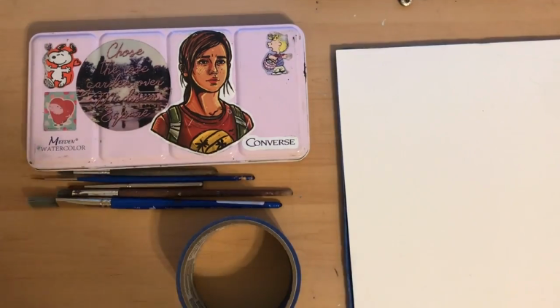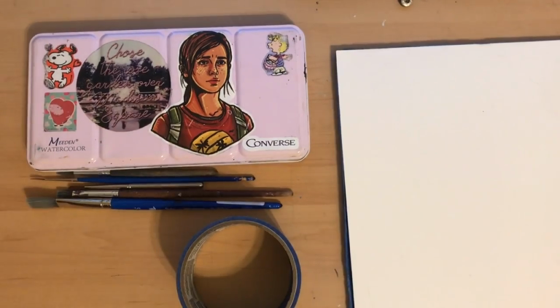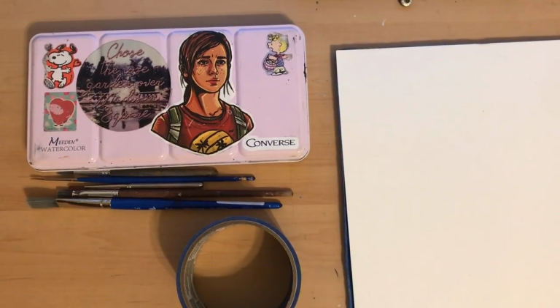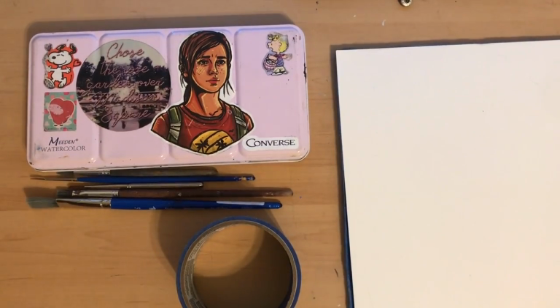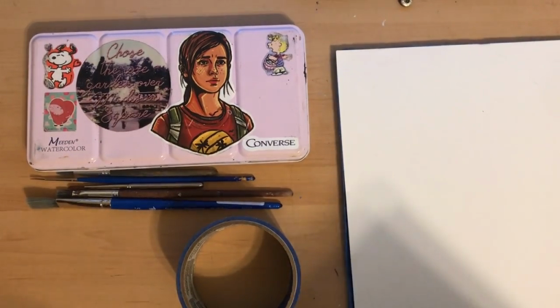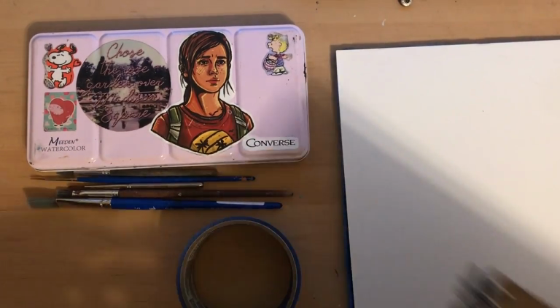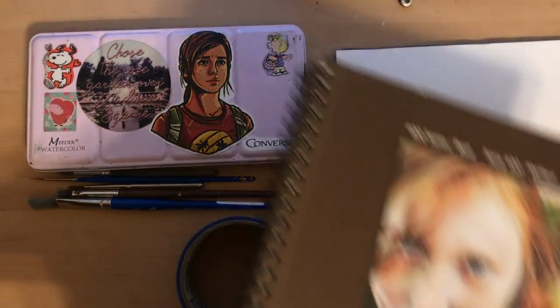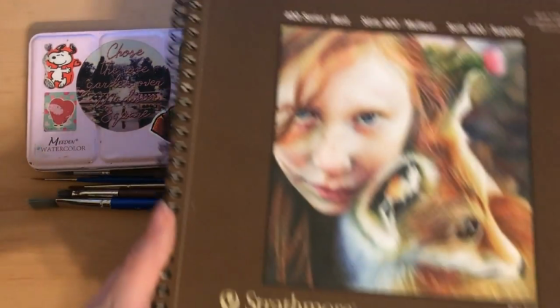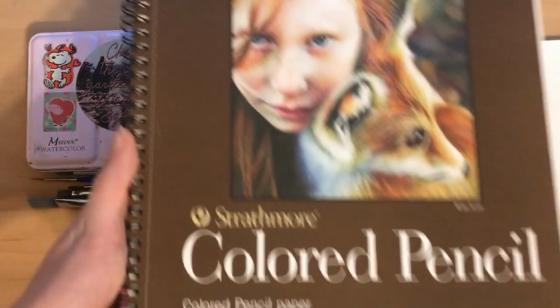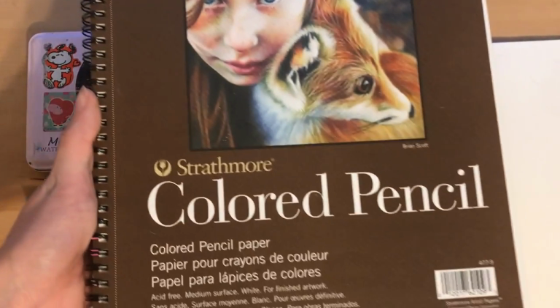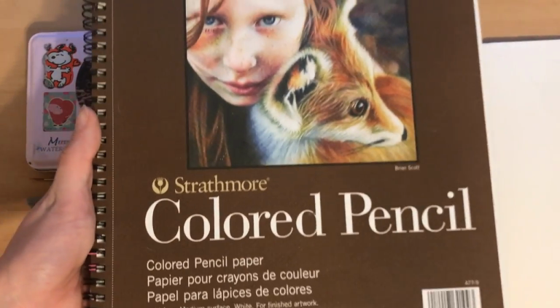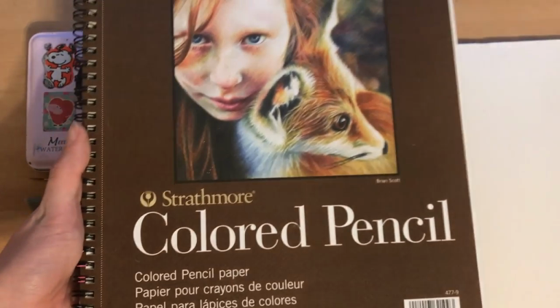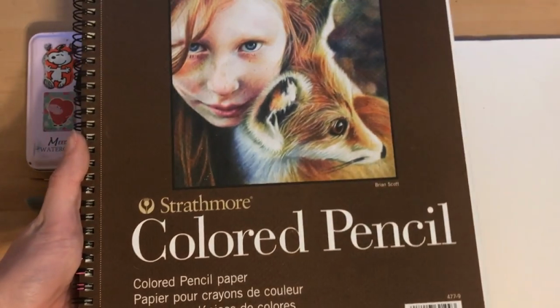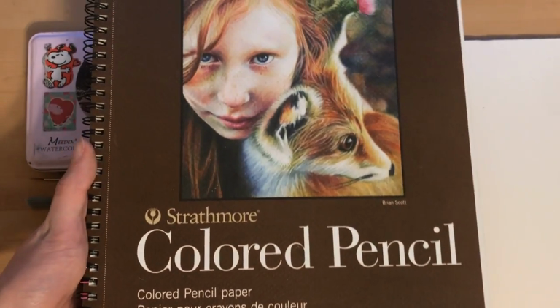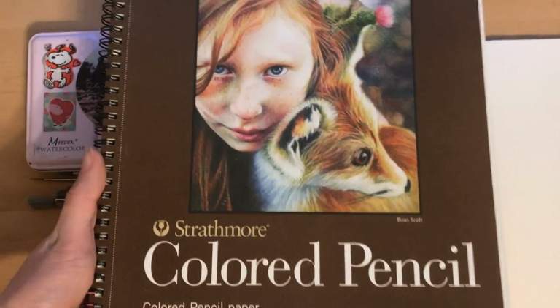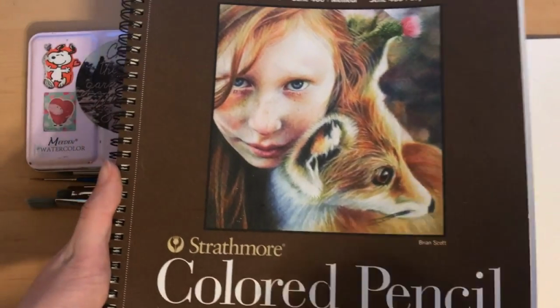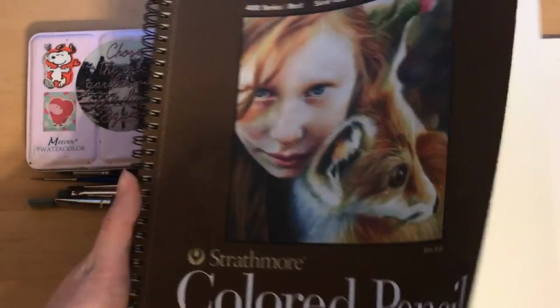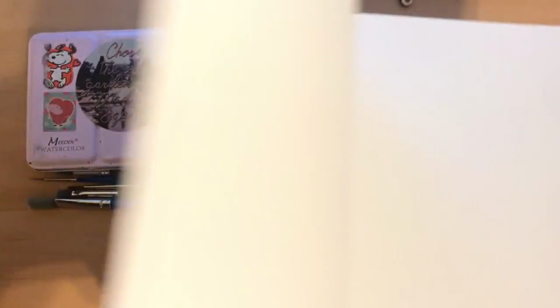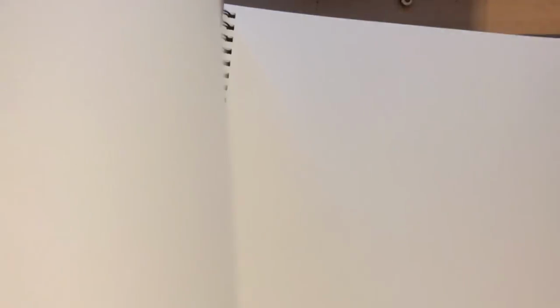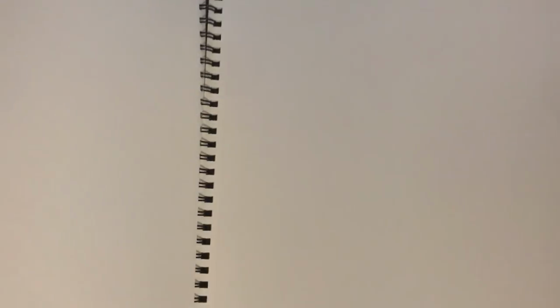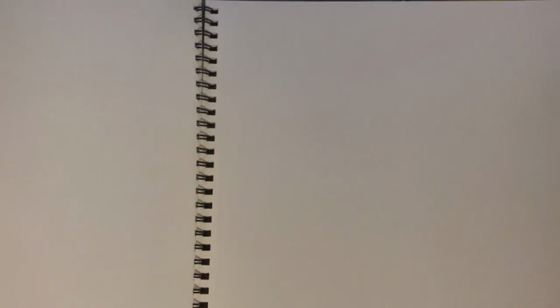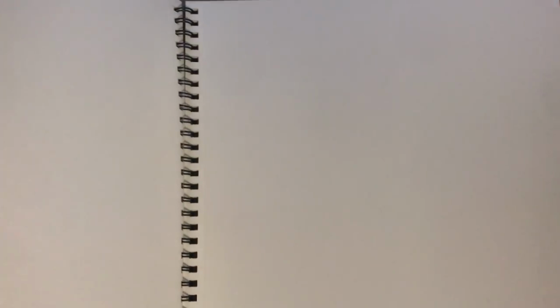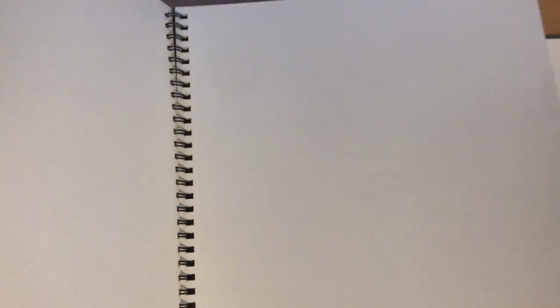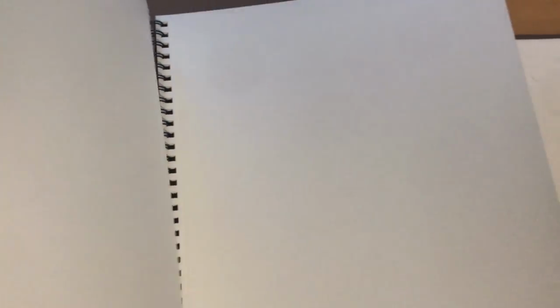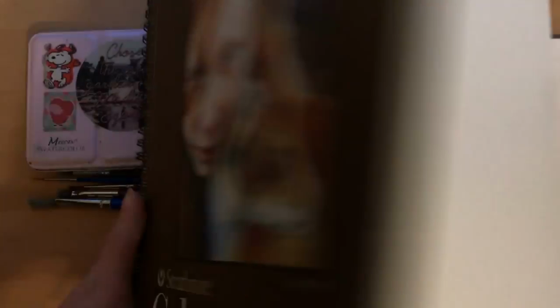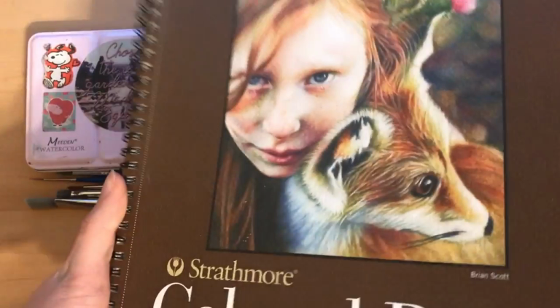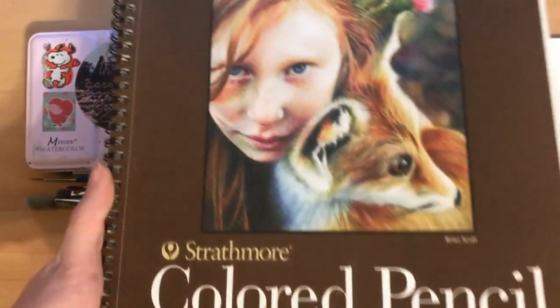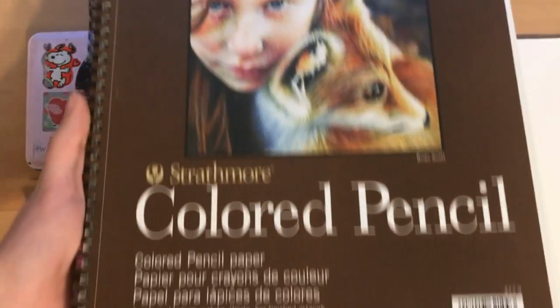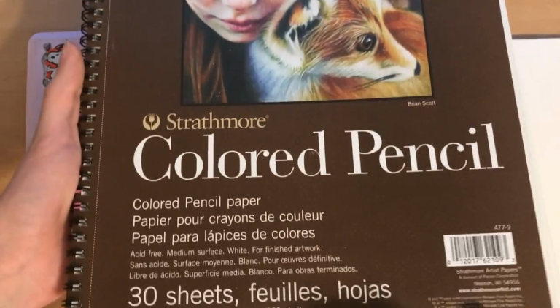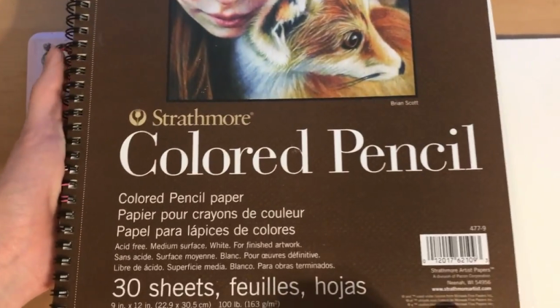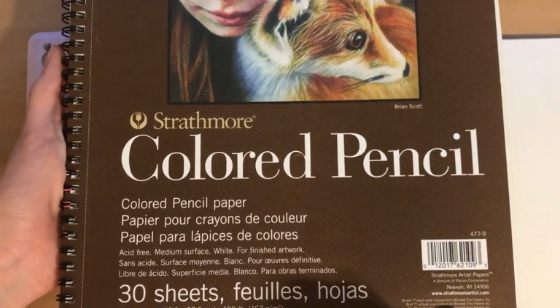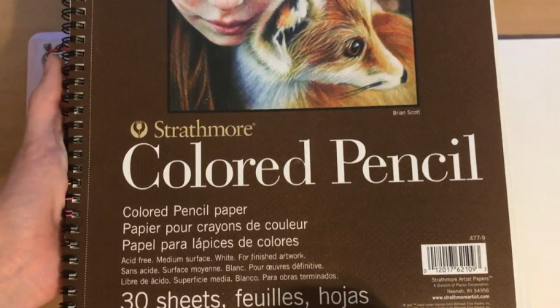The only other paper I use for watercolor is occasionally Strathmore's colored pencil paper. It's too thin to really do watercolor on it properly, but I like the way it looks.